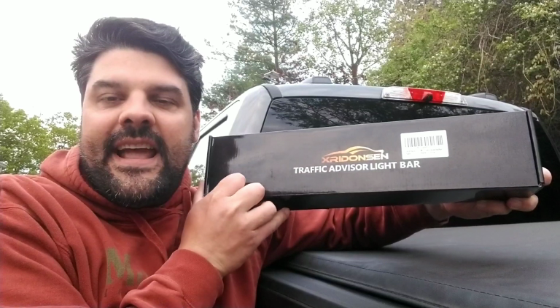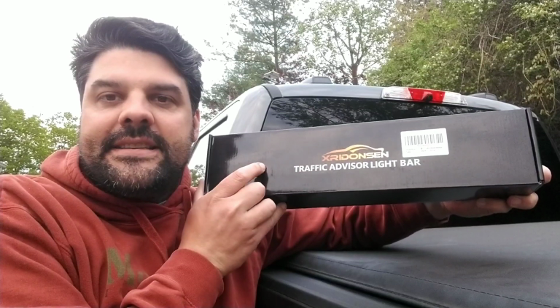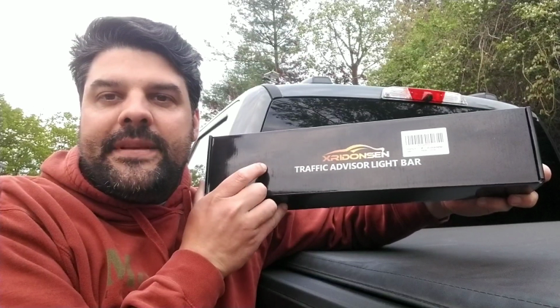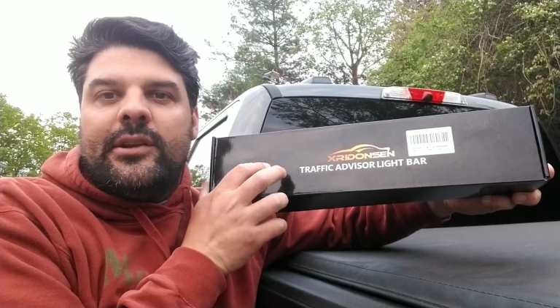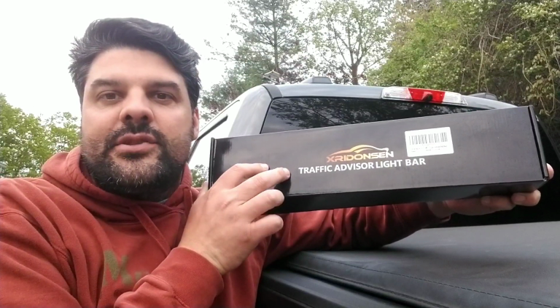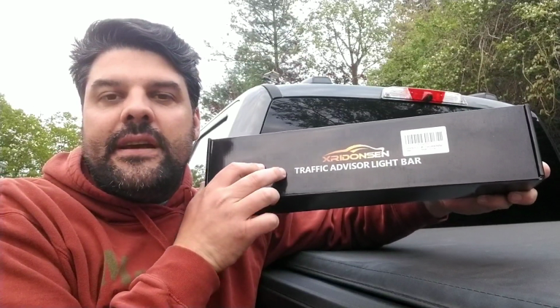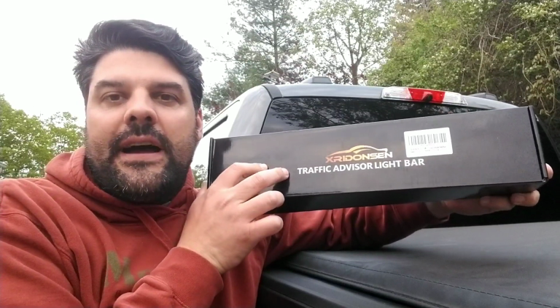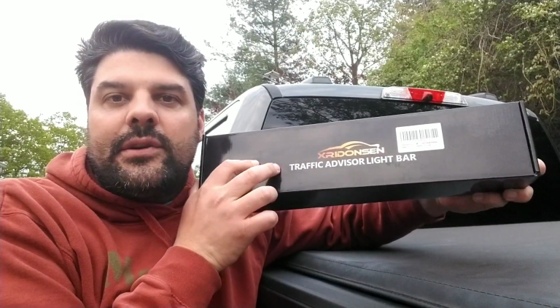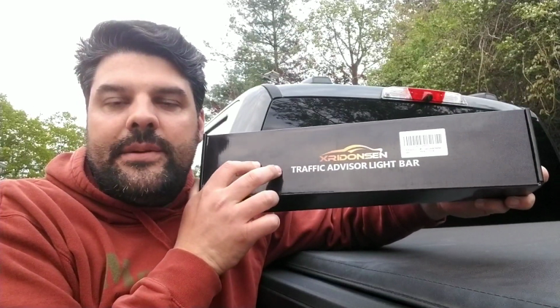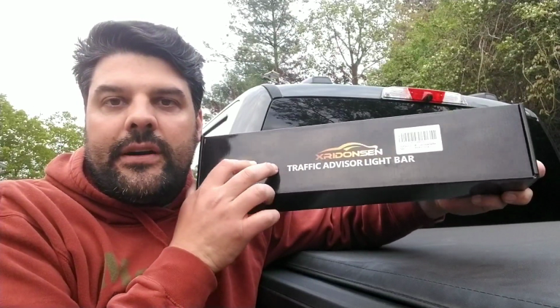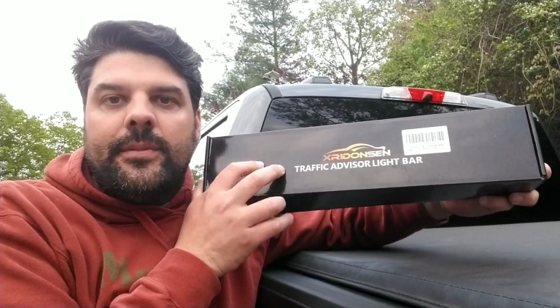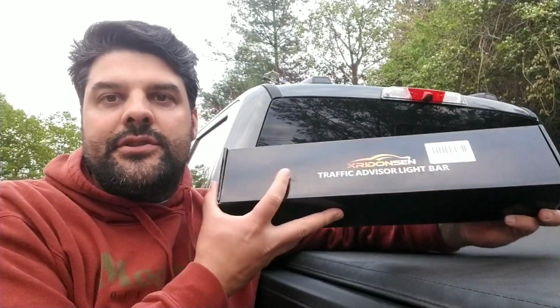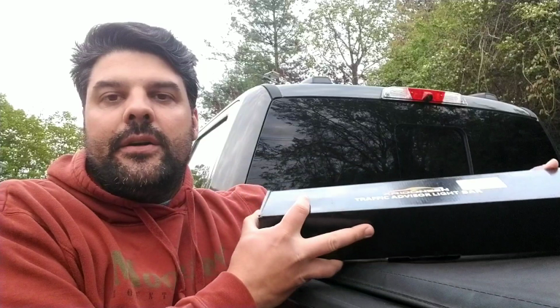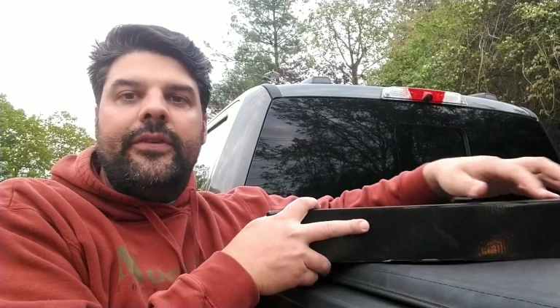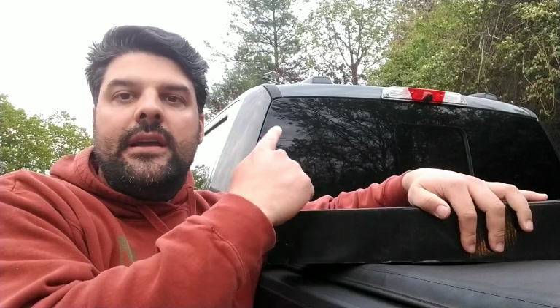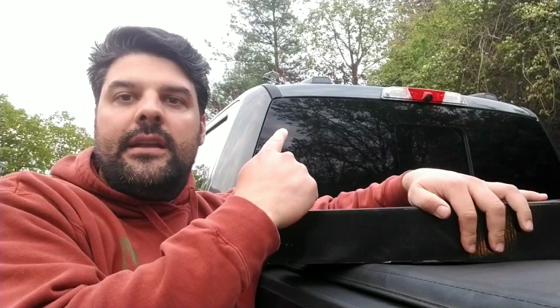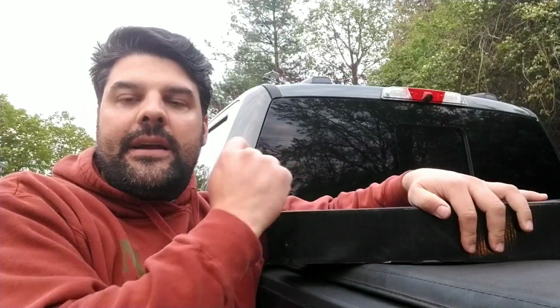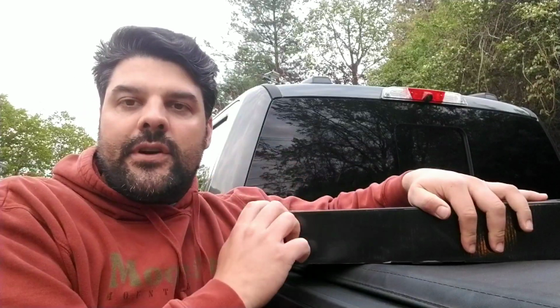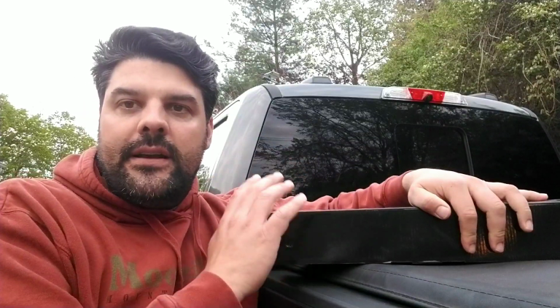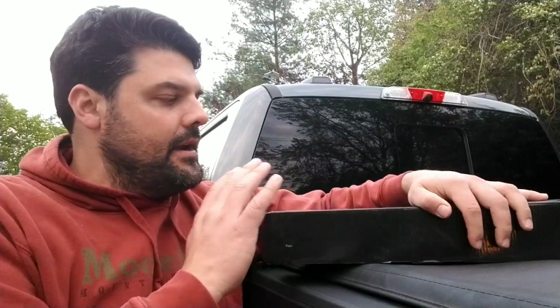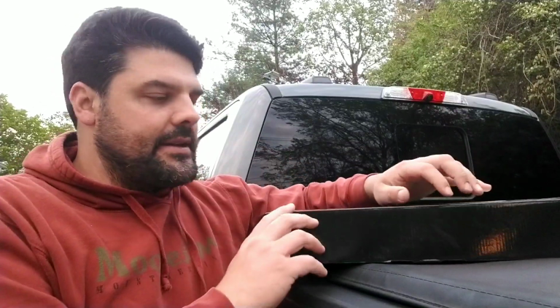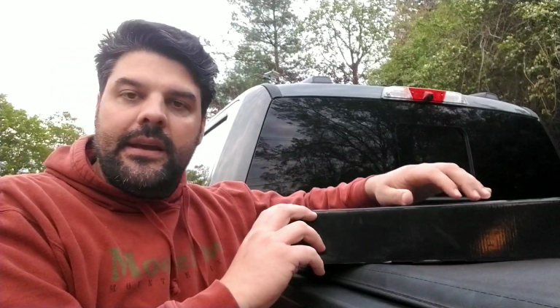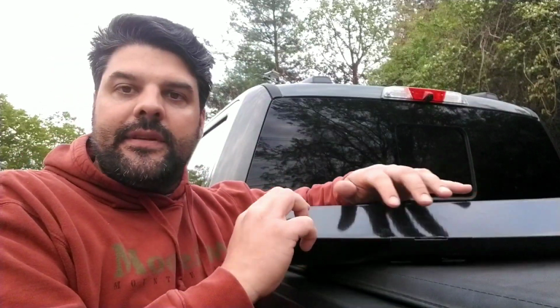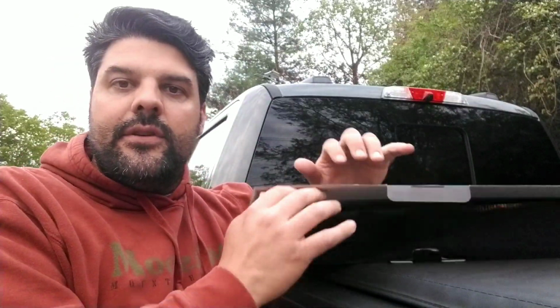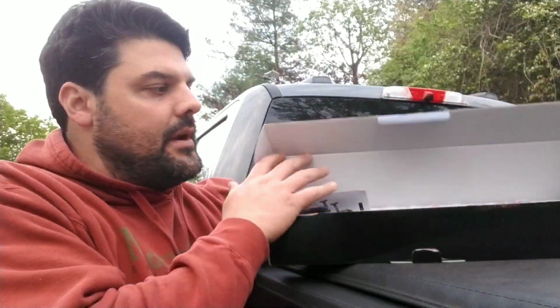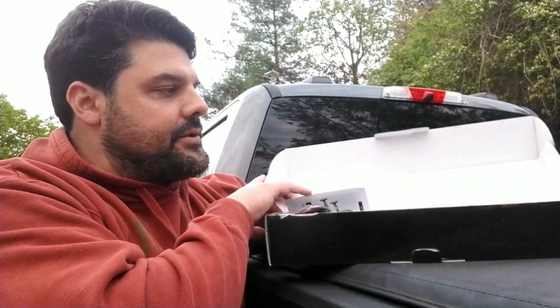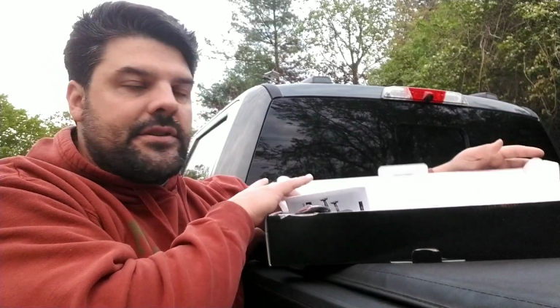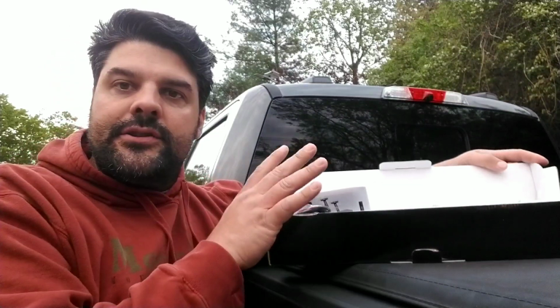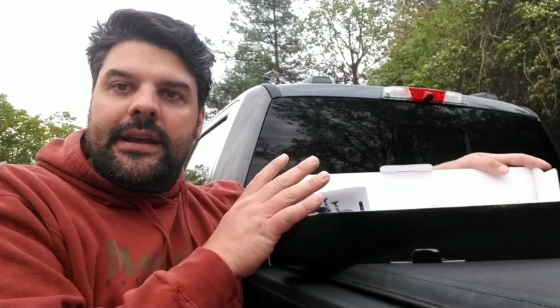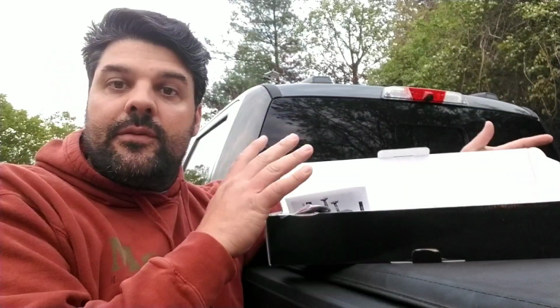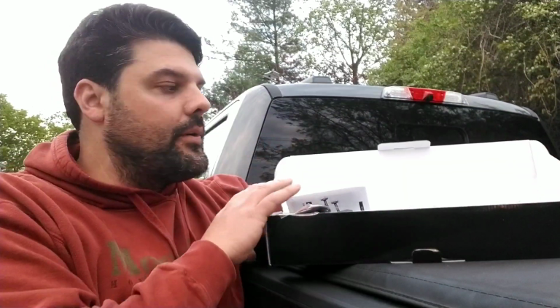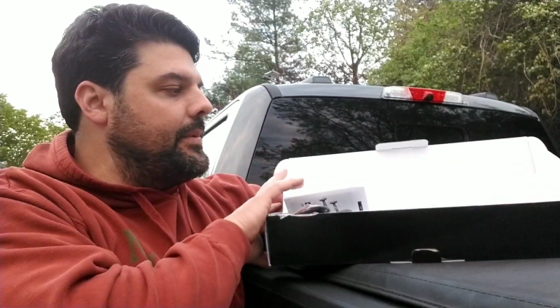Hey guys, today I'm going to be taking a look at this Traffic Advisor Light Bar. What's cool about this is you're going to be able to mount it in the back of your truck, and it's going to give you and the drivers around you an indication of where you're going to be.